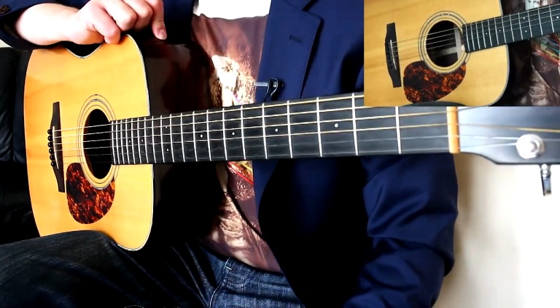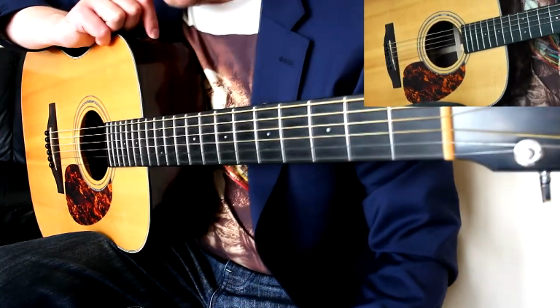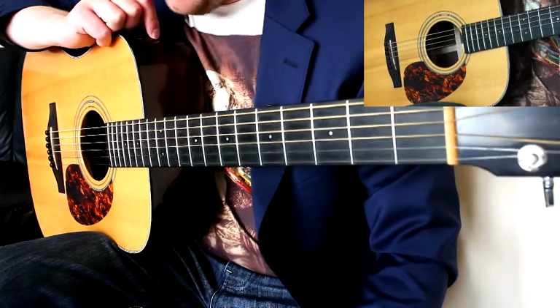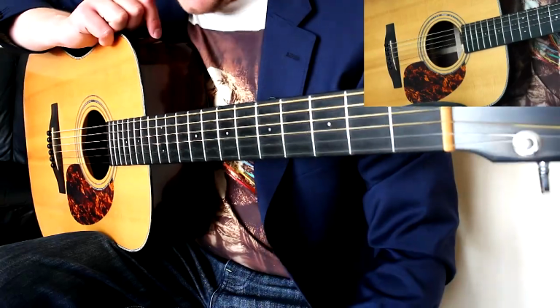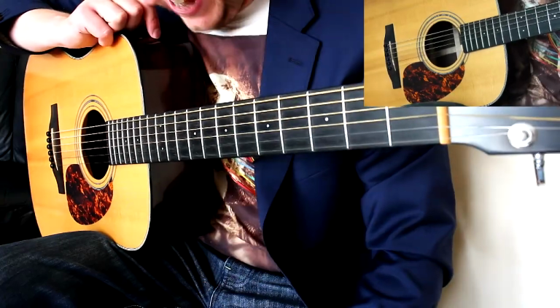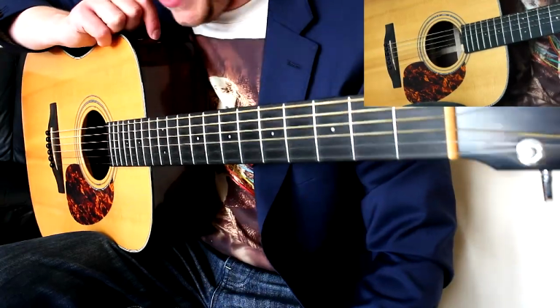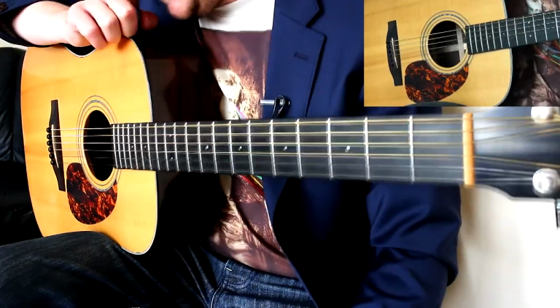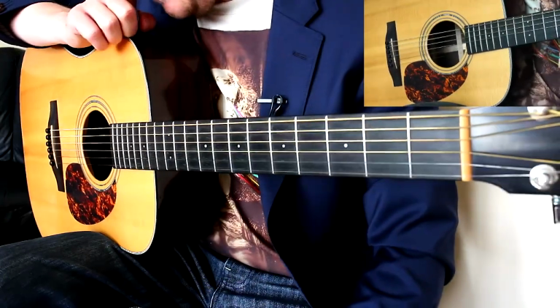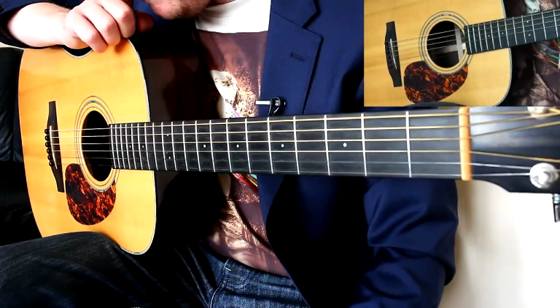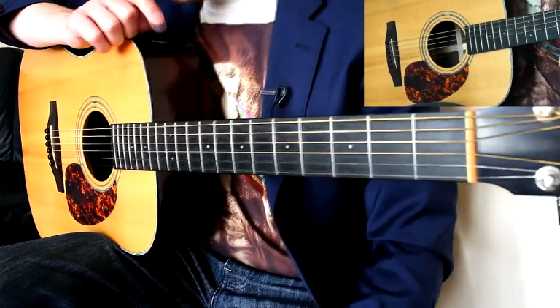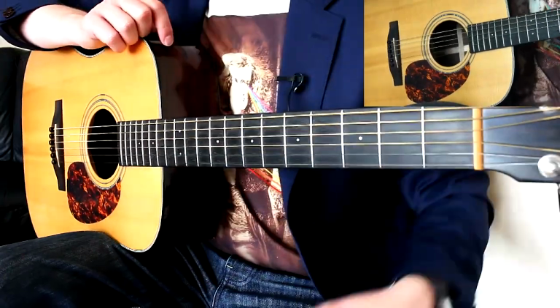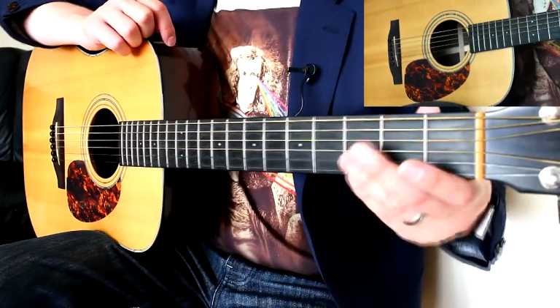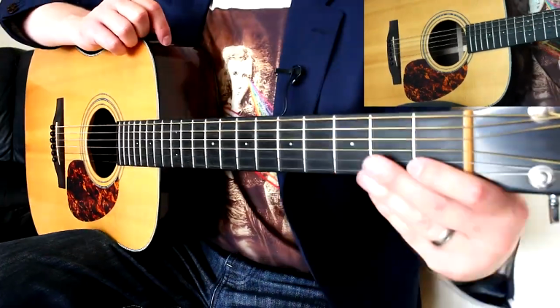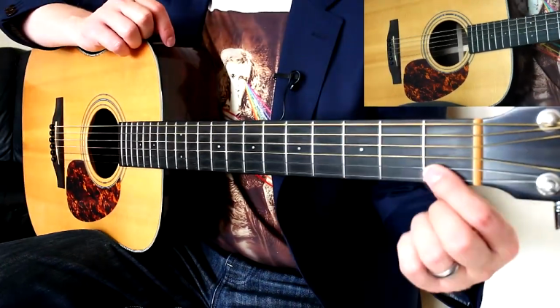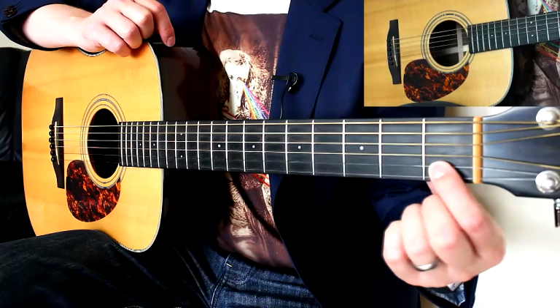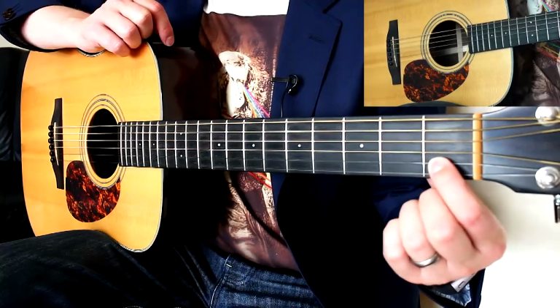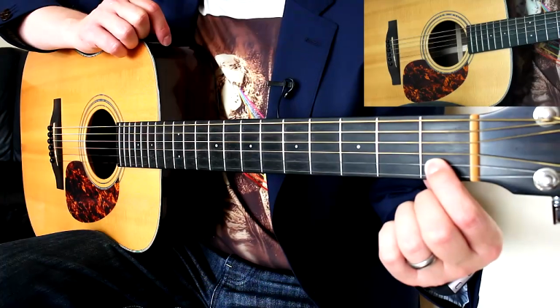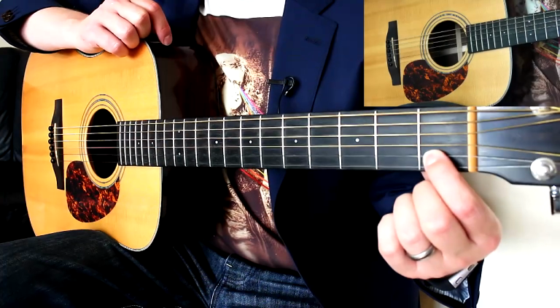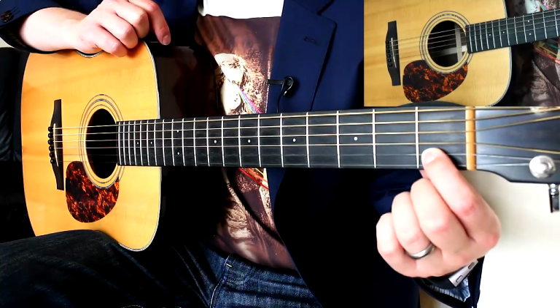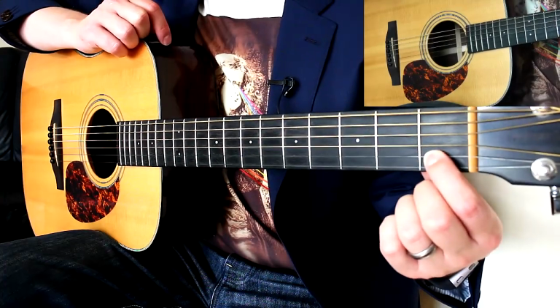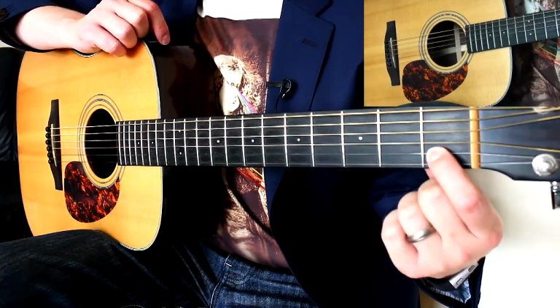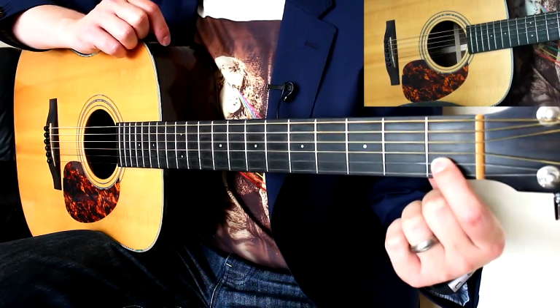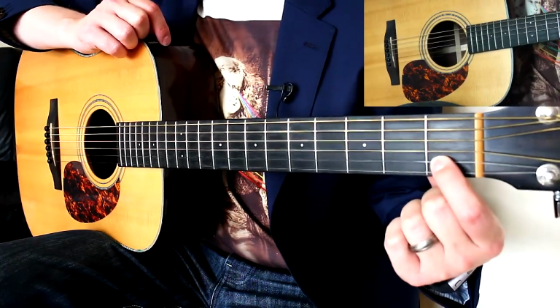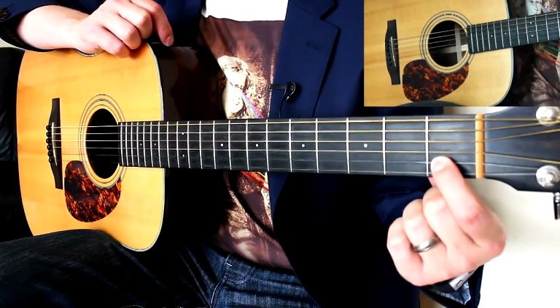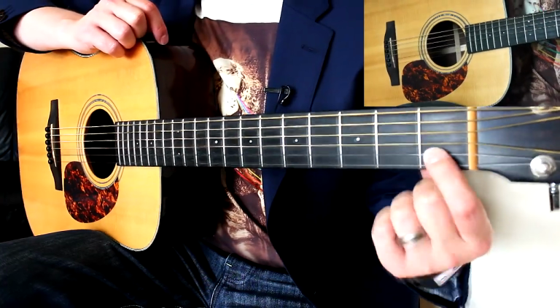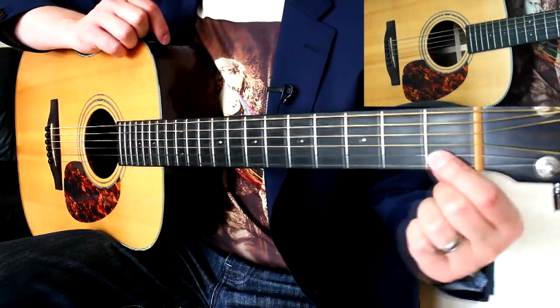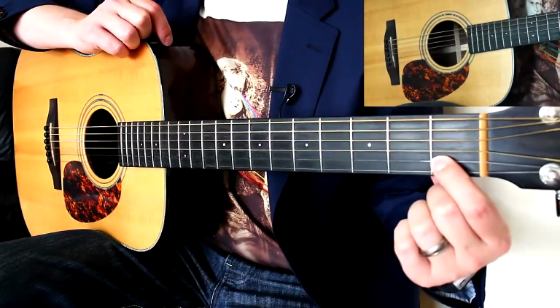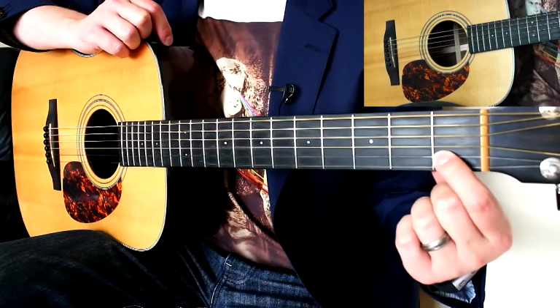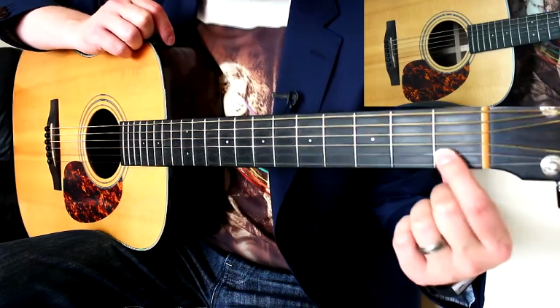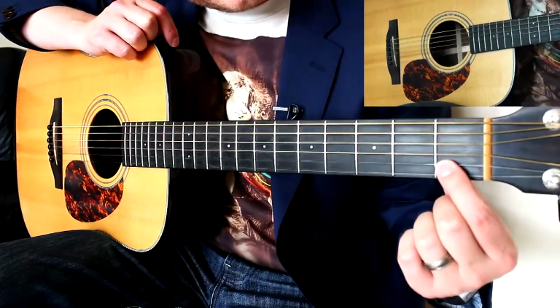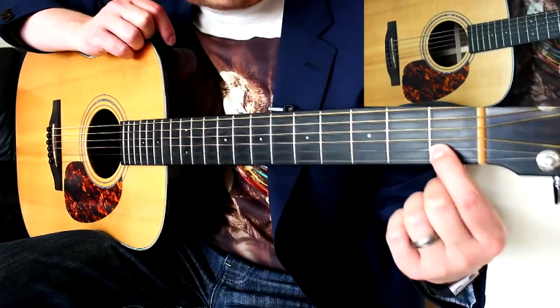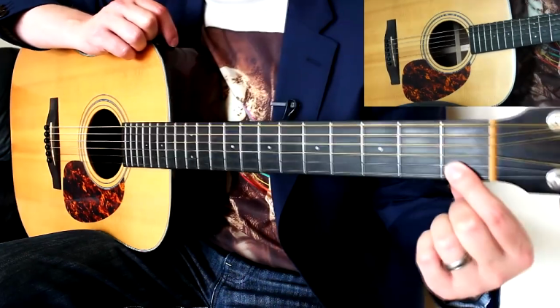Don't worry, I'll explain what that means. So let's go through your chords first of all. You probably don't know some of these chords, so I'm going to start with the easiest one, which is the C.